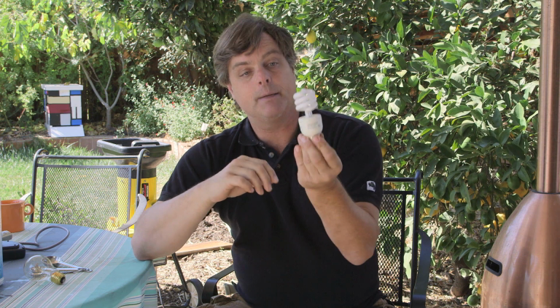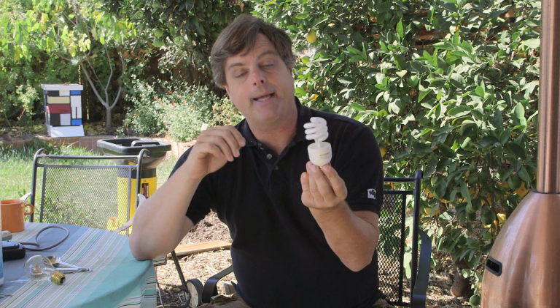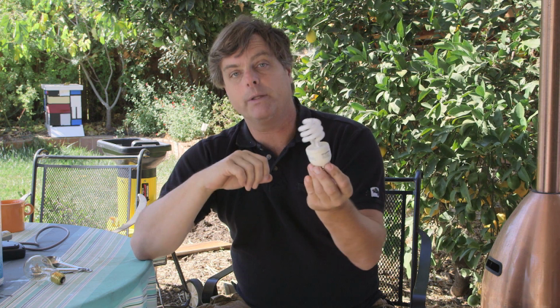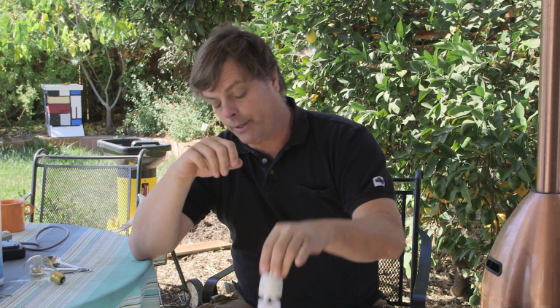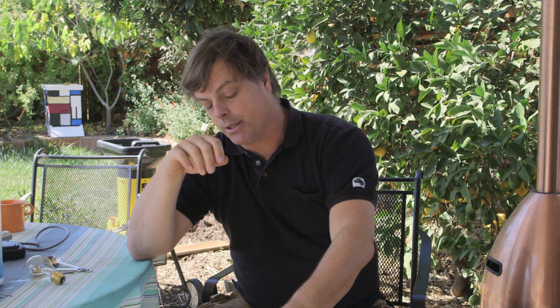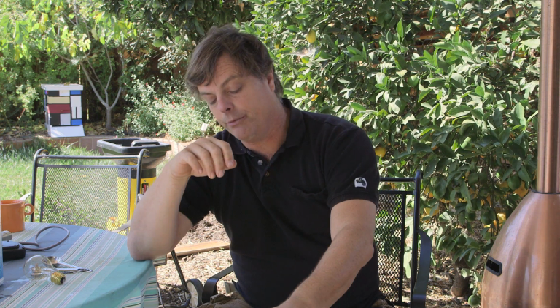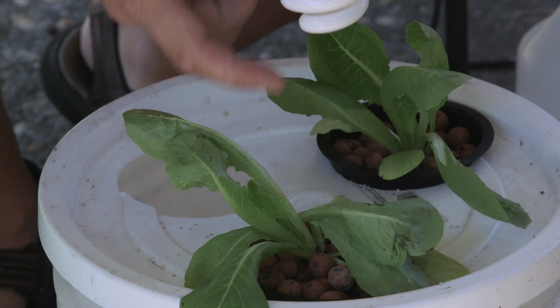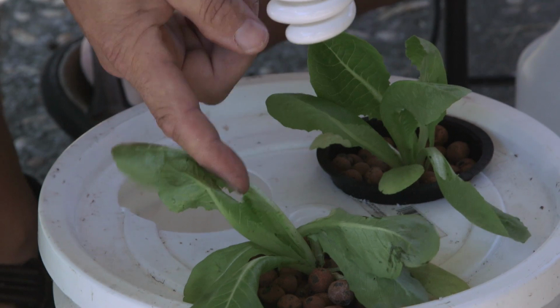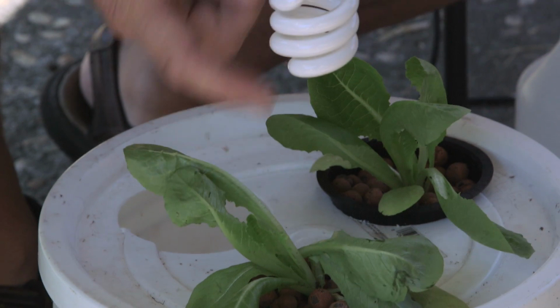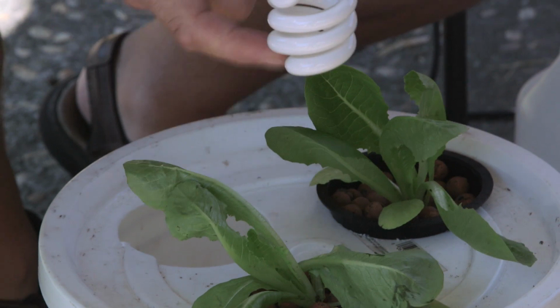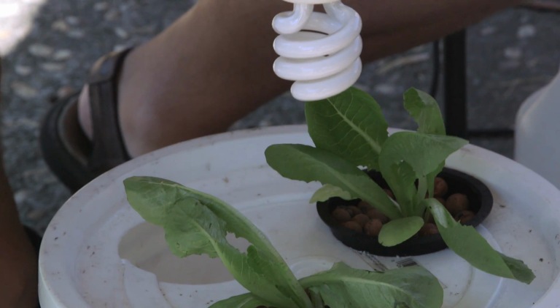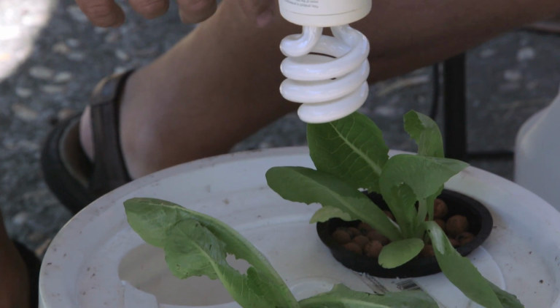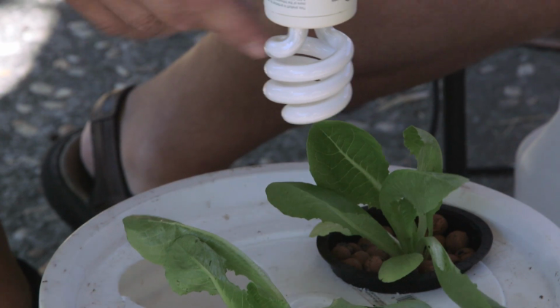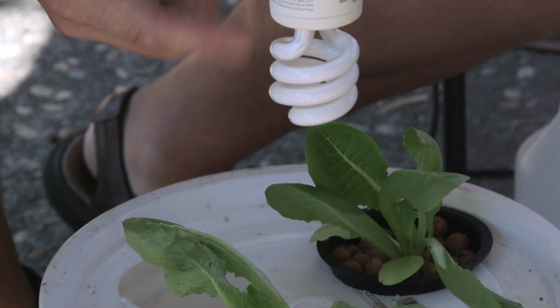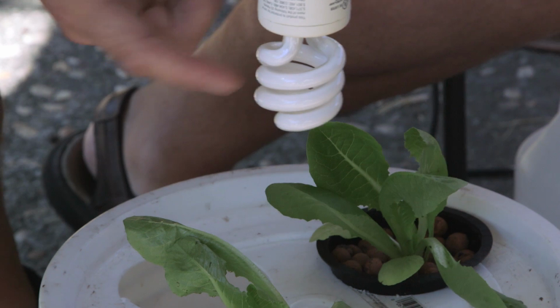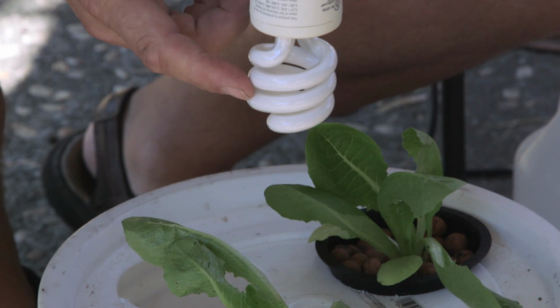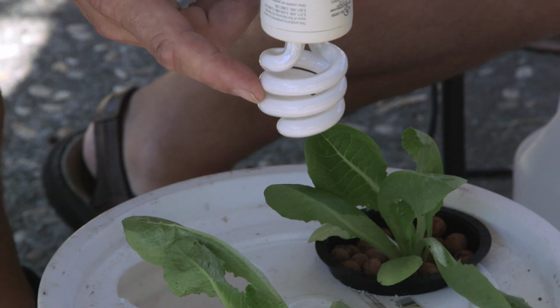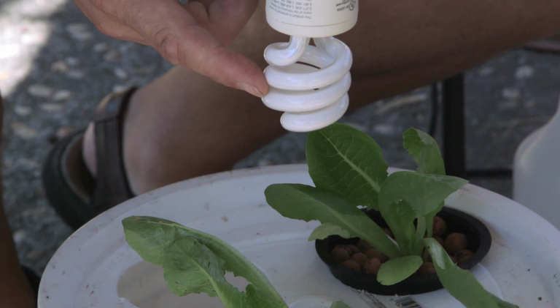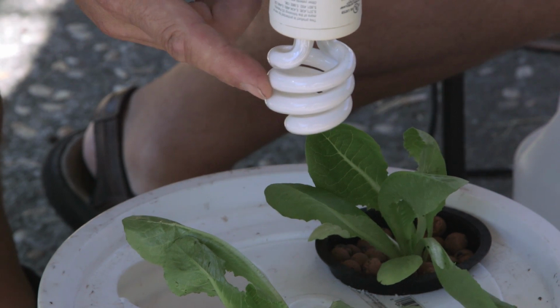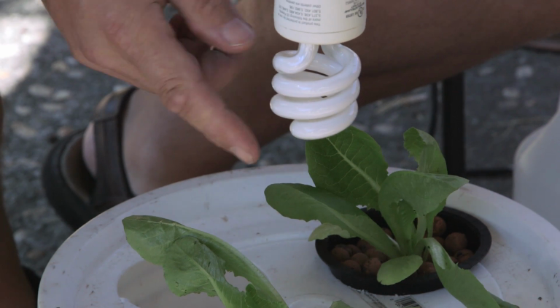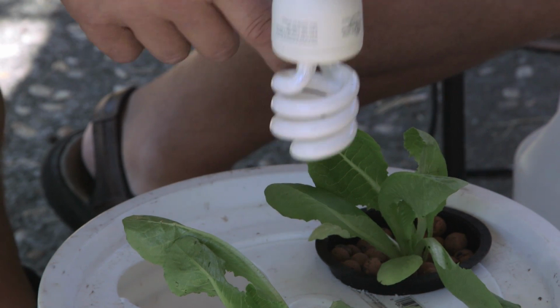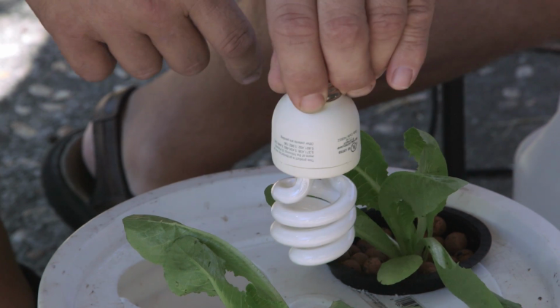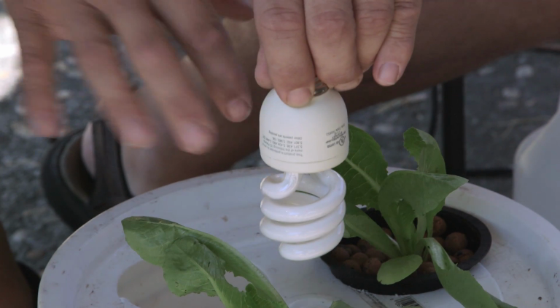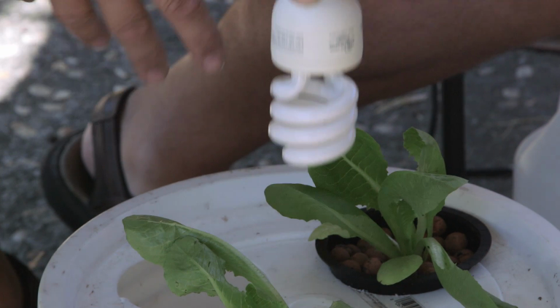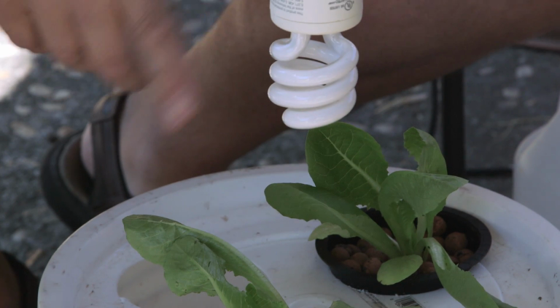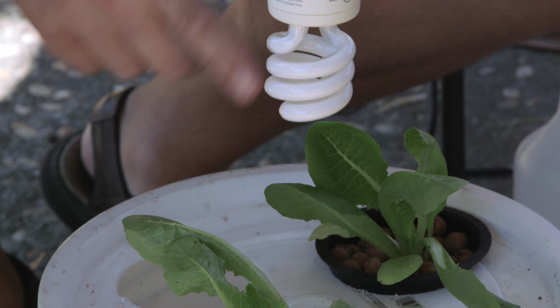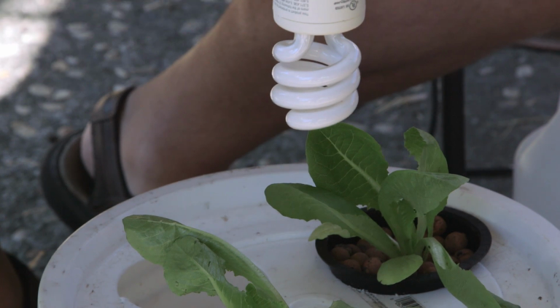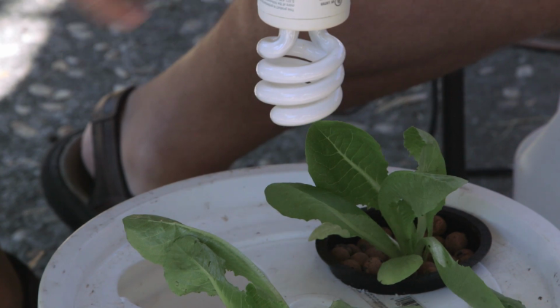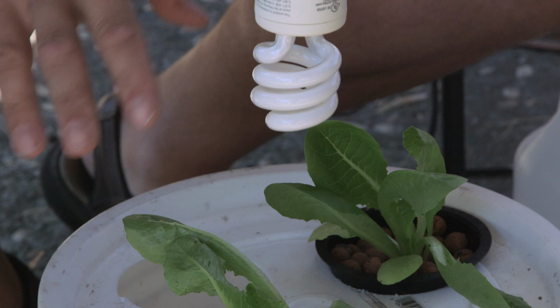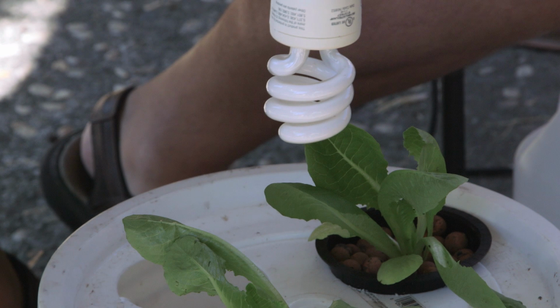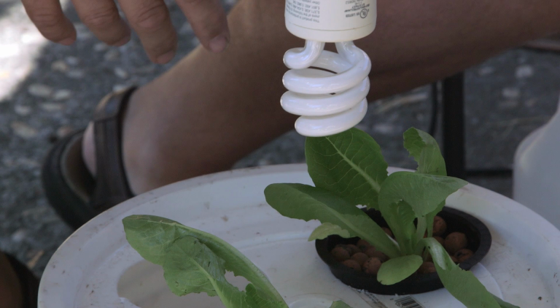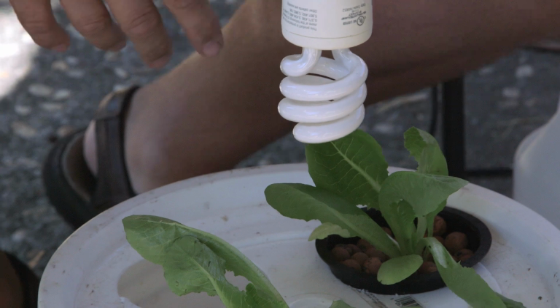Simply place it only a few inches above the lettuce itself, and you don't have to worry about the heat from it because it's very, very low in heat. You just shine it right over it, it grows through the entire life cycle, and then you'll have lettuce galore.